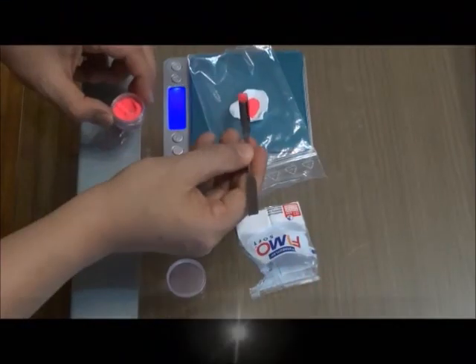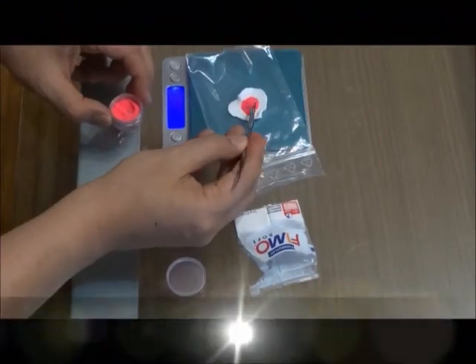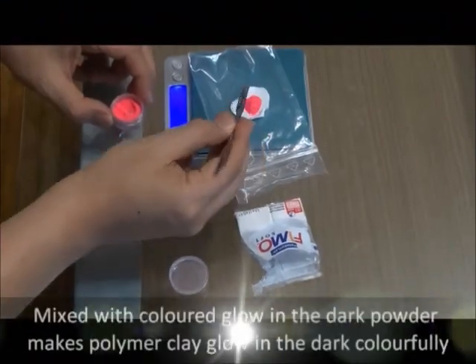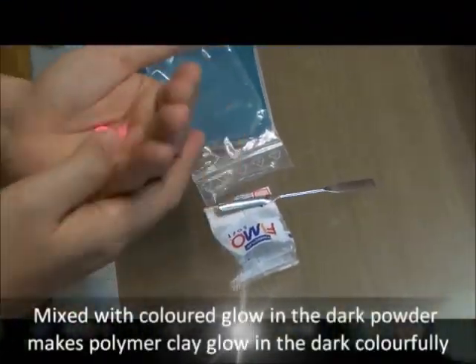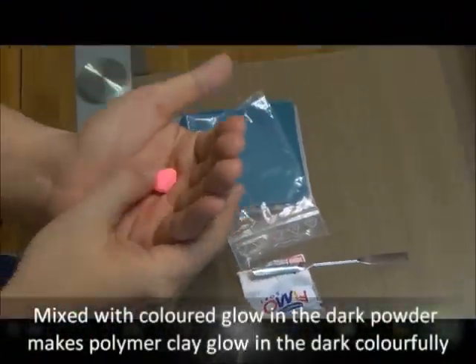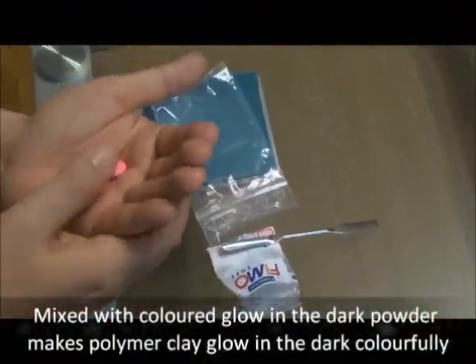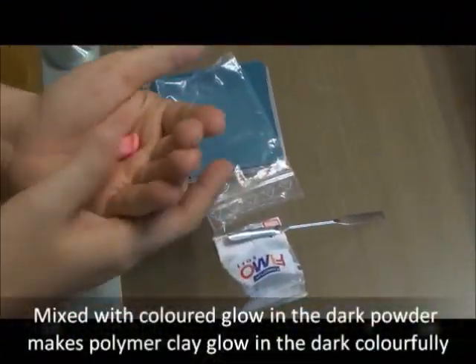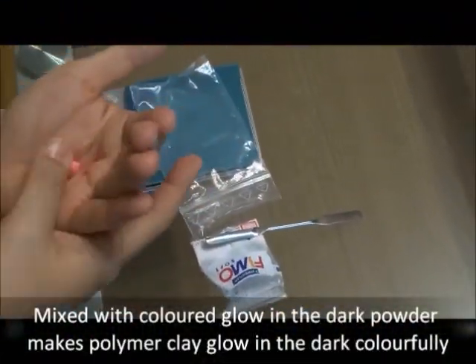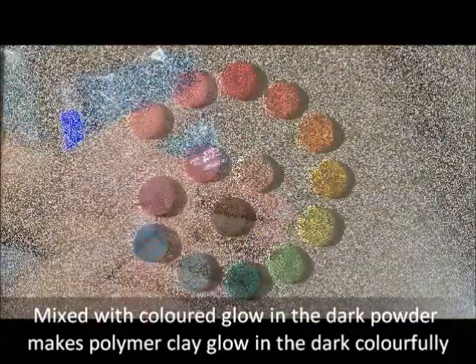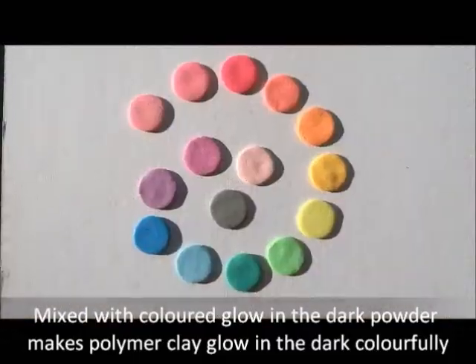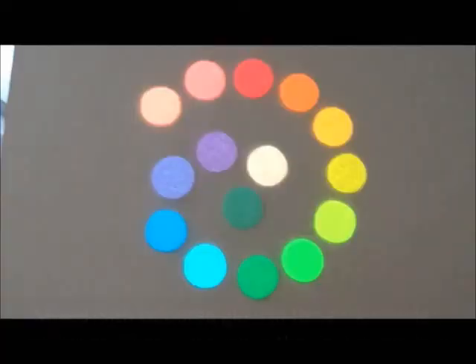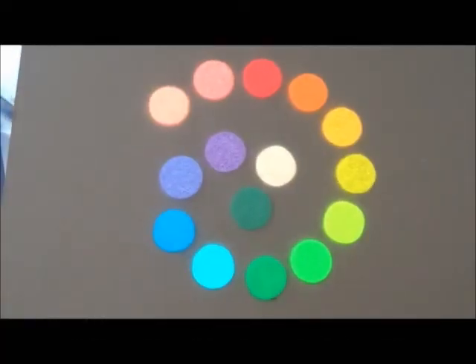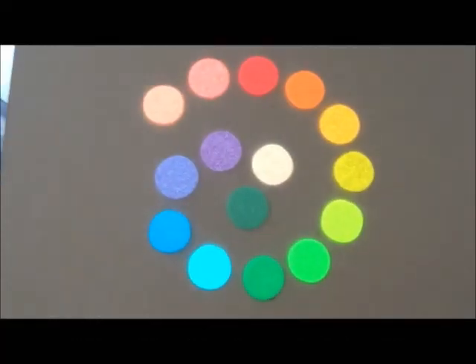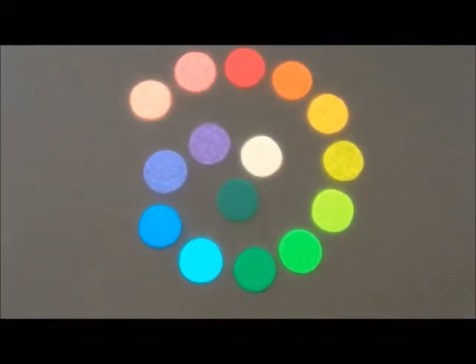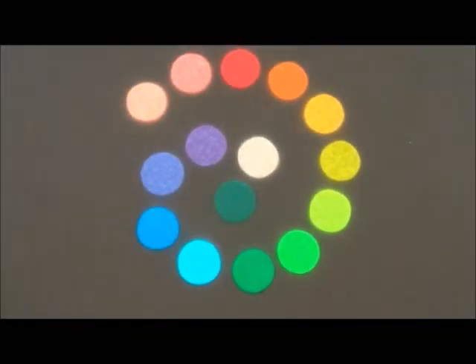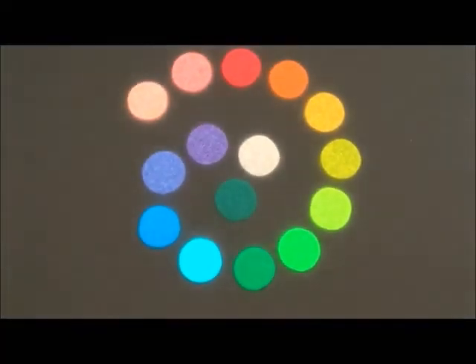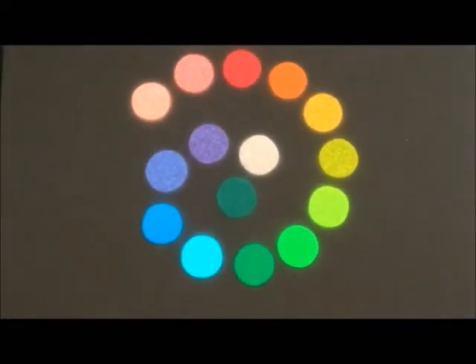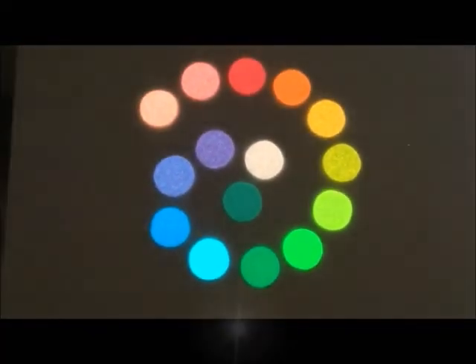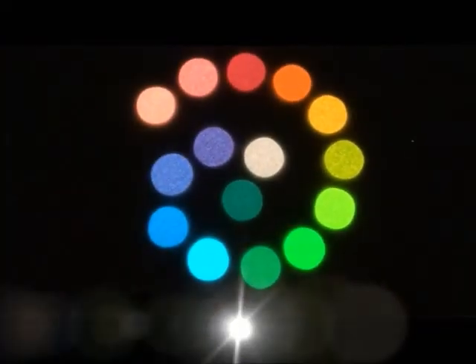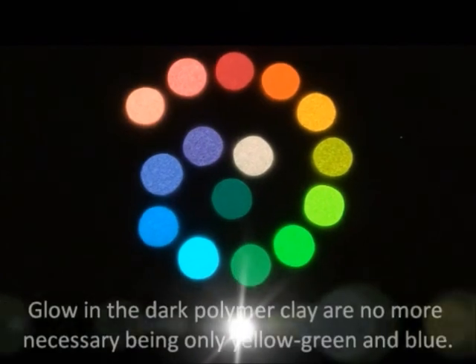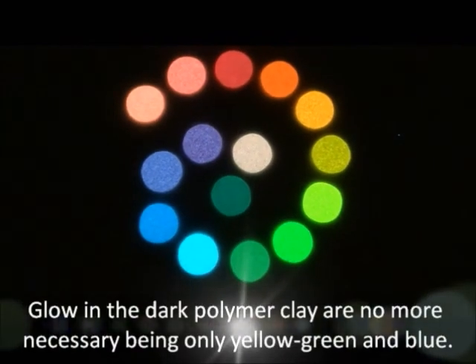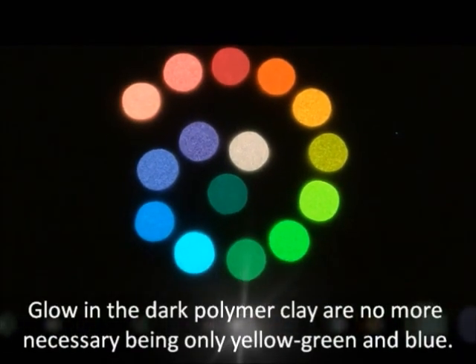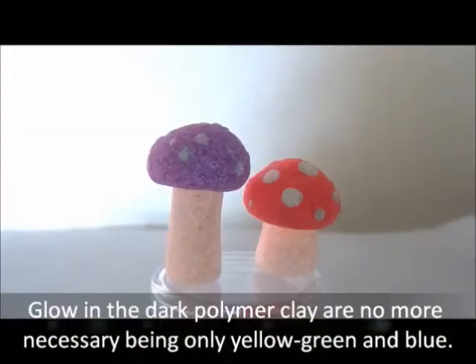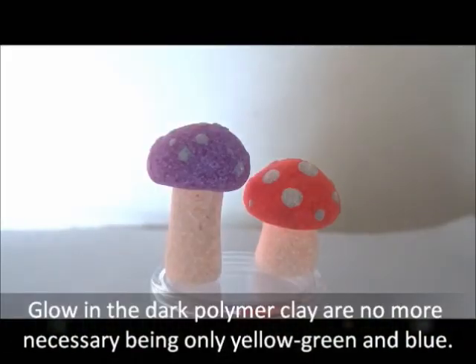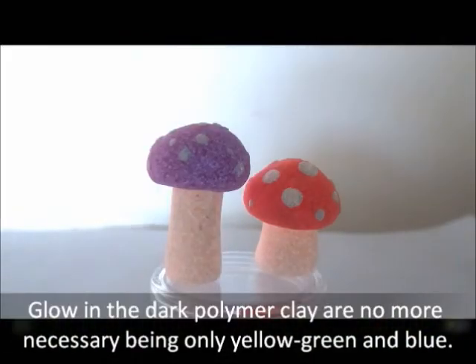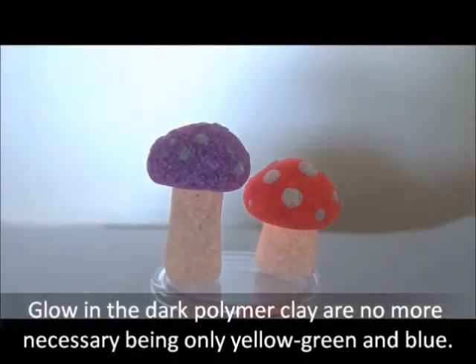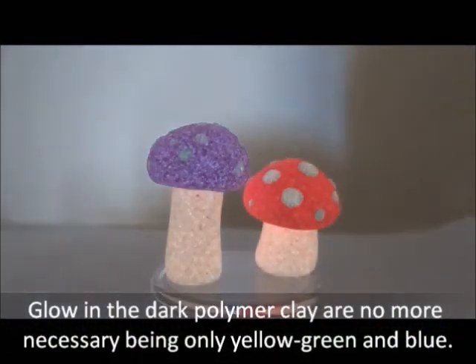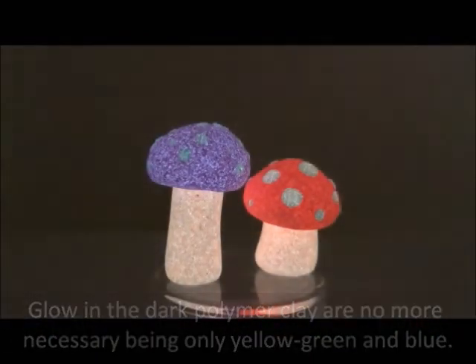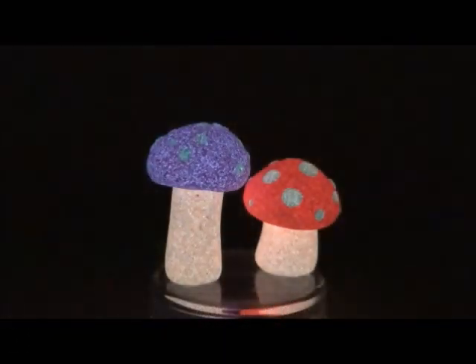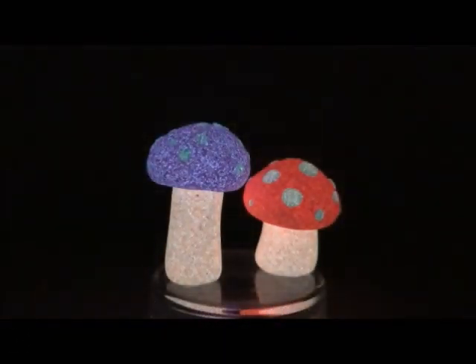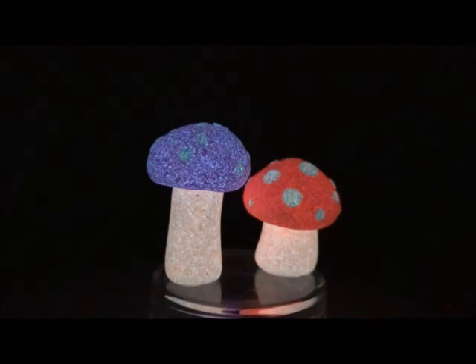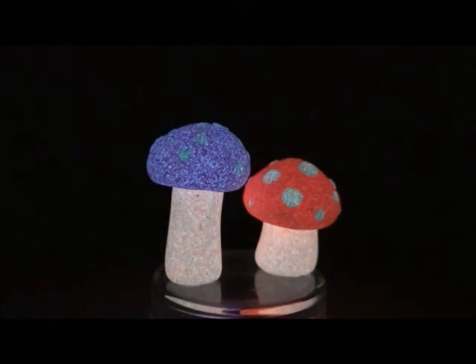Mixed with glow in the dark powder, polymer clay is capable of glowing in the dark in different colors. Glow in the dark sculptures and decorations made from polymer clay are no longer limited to only yellow, green, and blue.